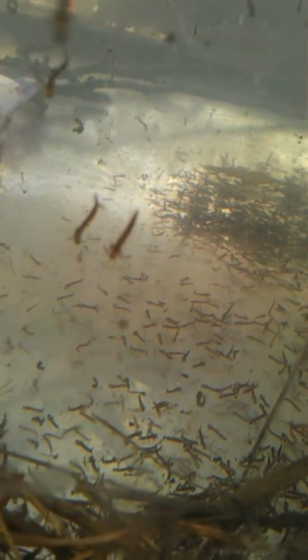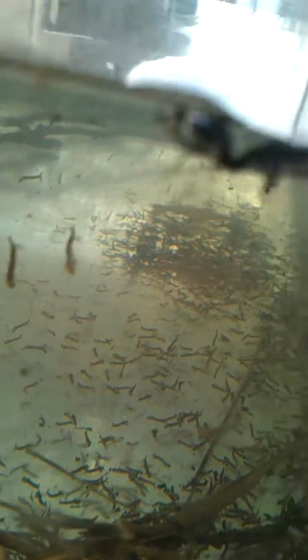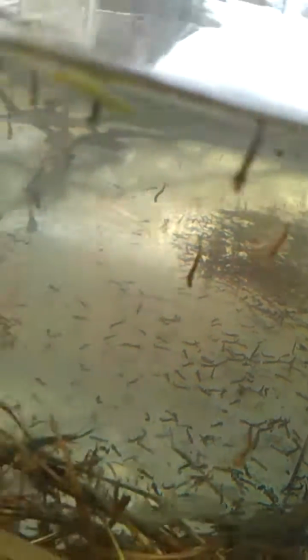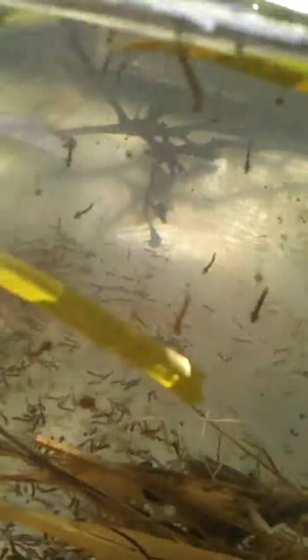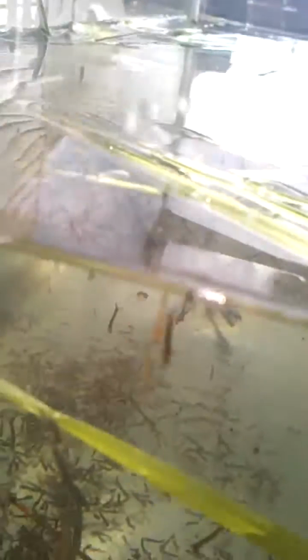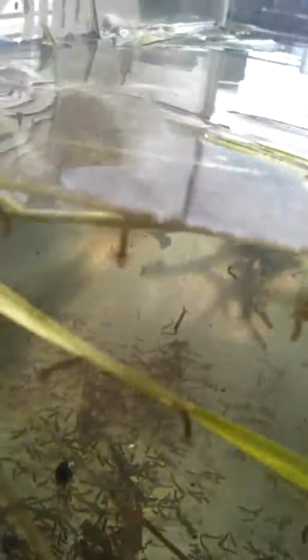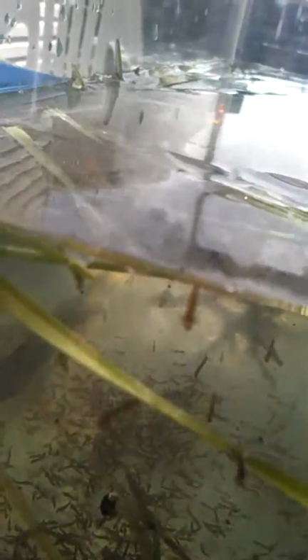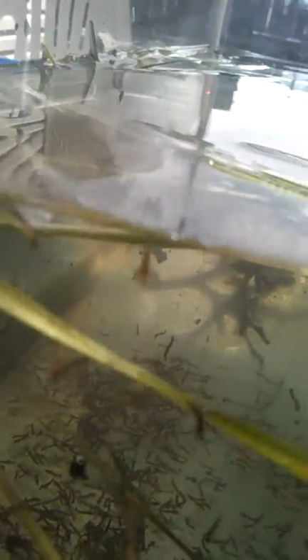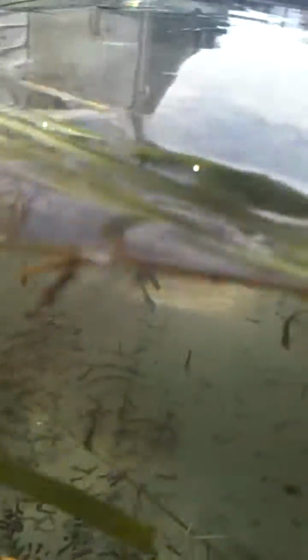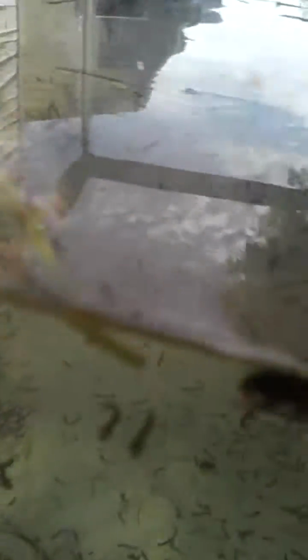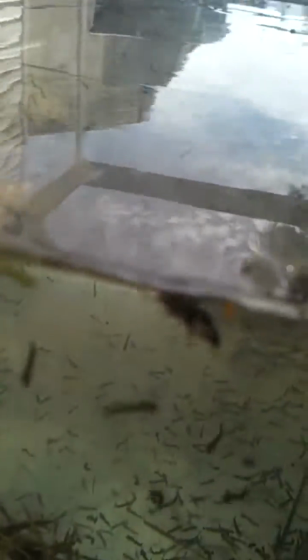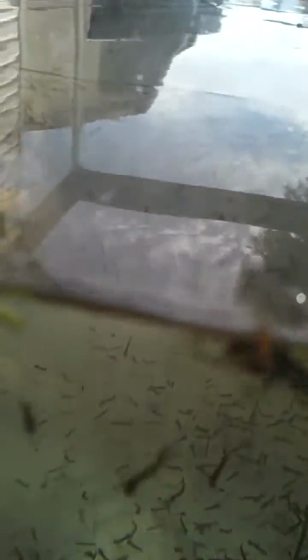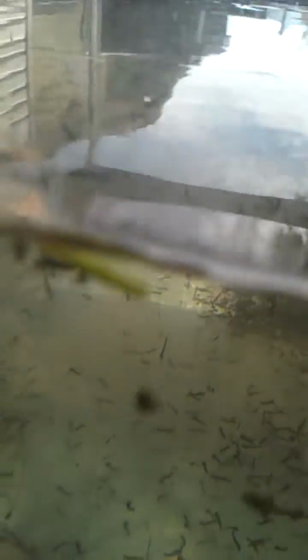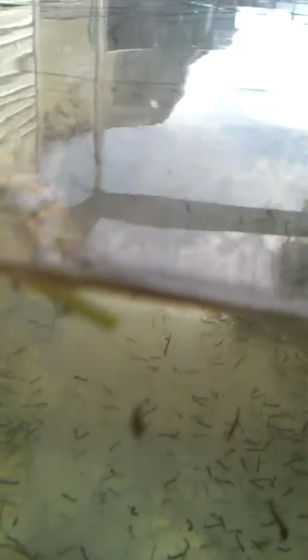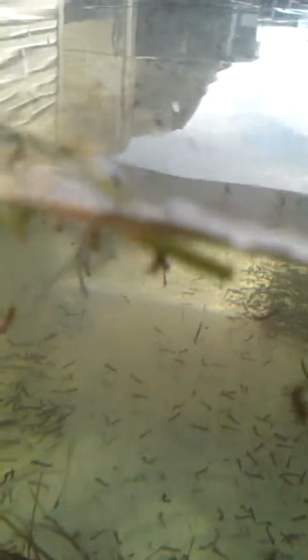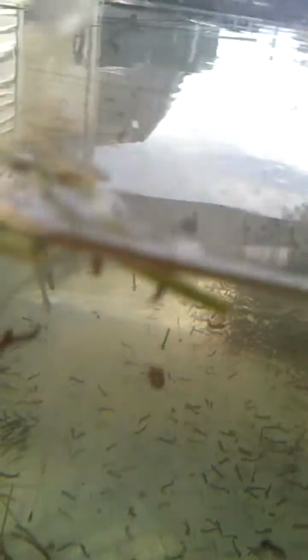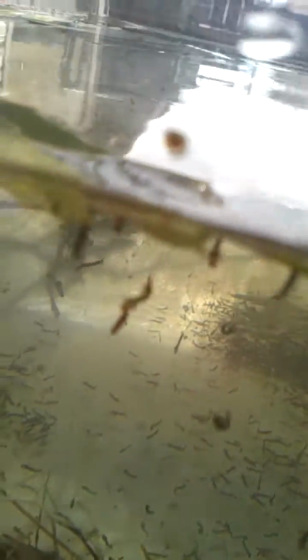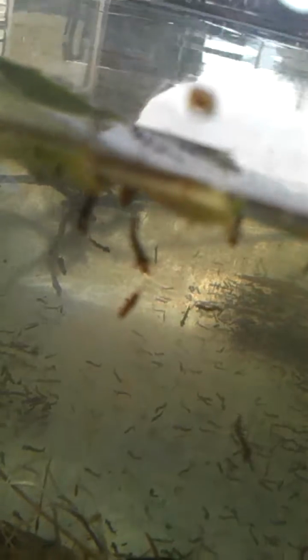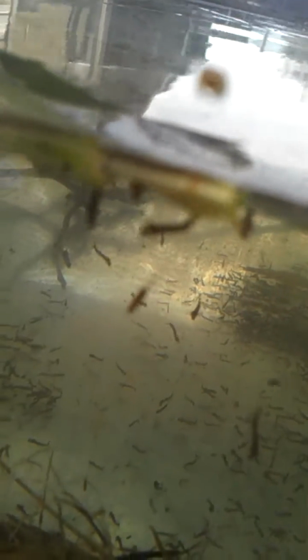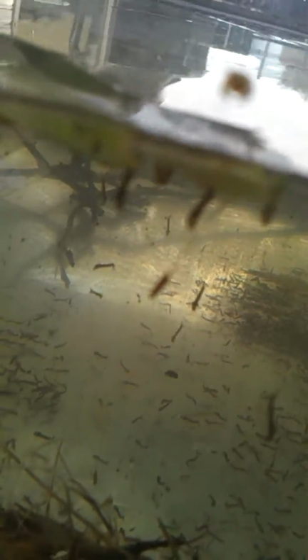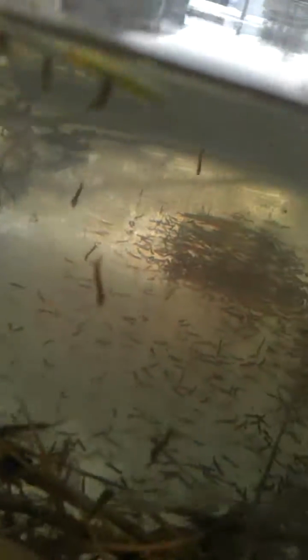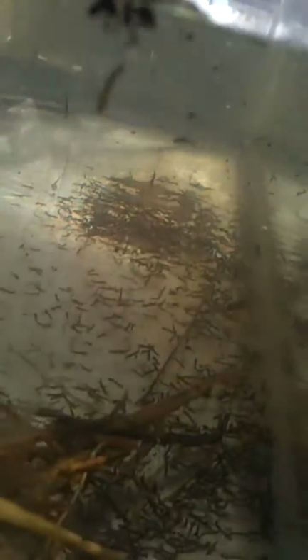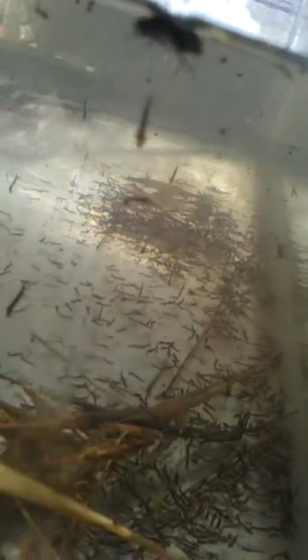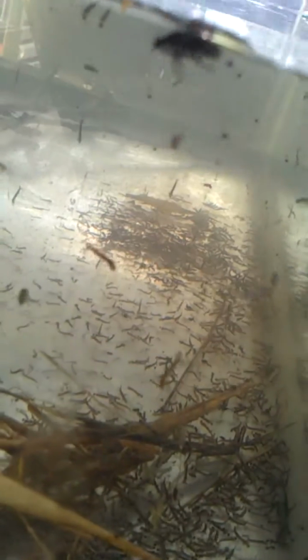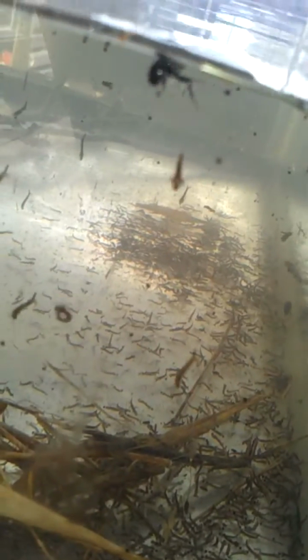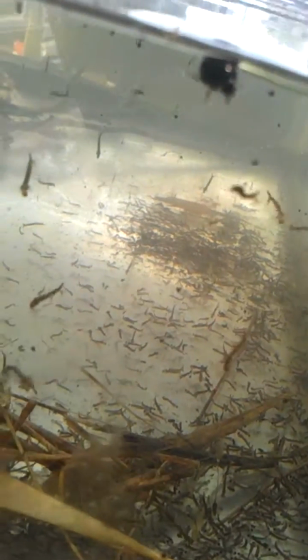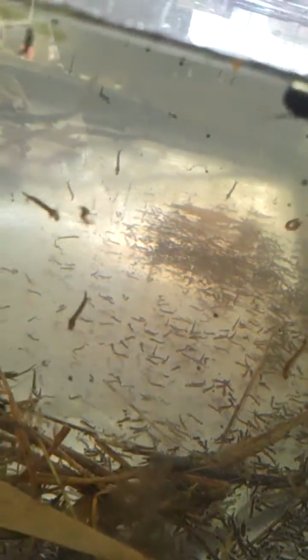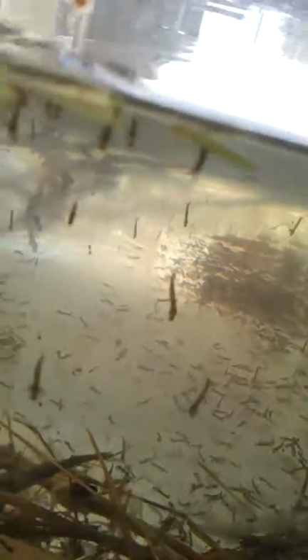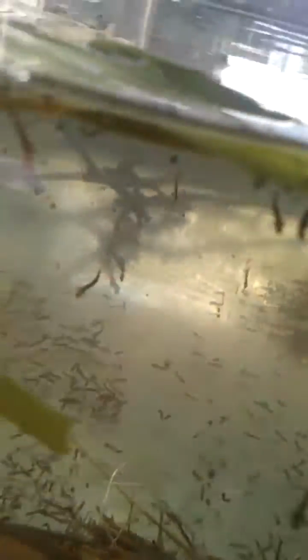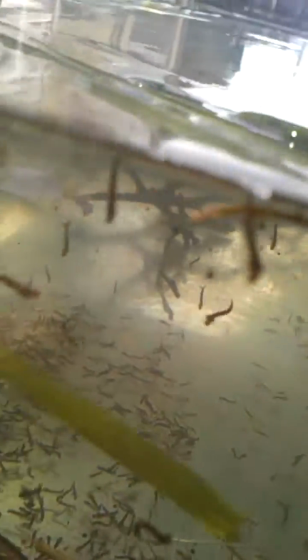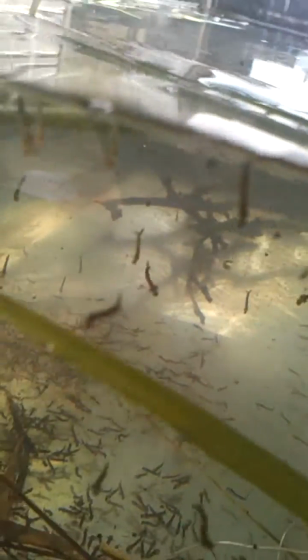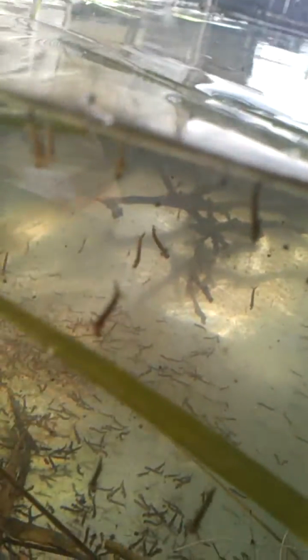Everyone already knows how well the mosquitoes are doing this year. I'll try to keep a lid on this thing so that all these don't escape and bite everyone. For now I'll just watch them because they are very cool.